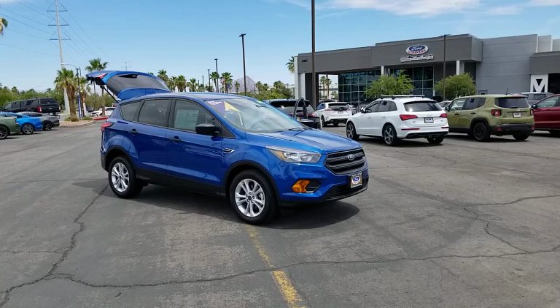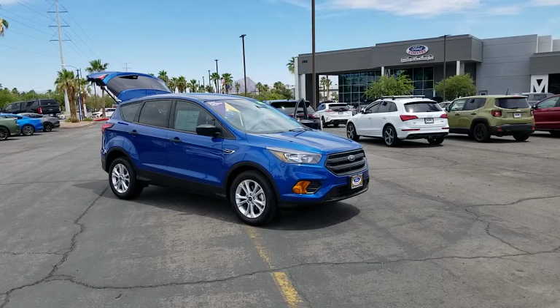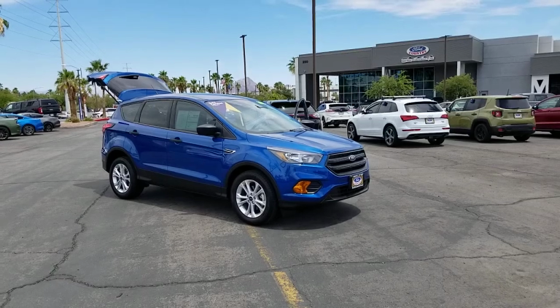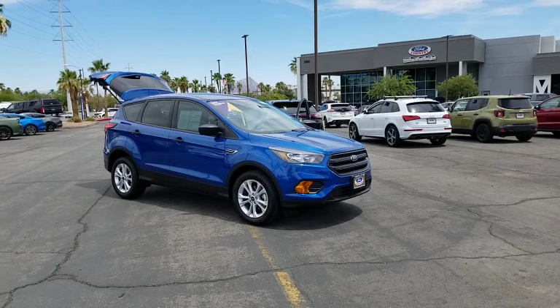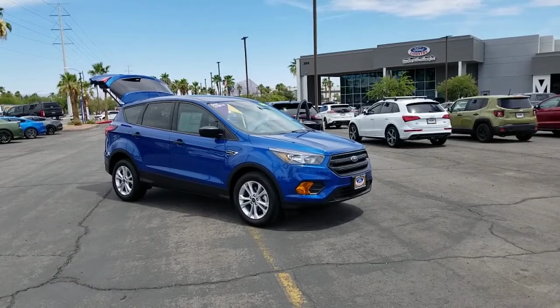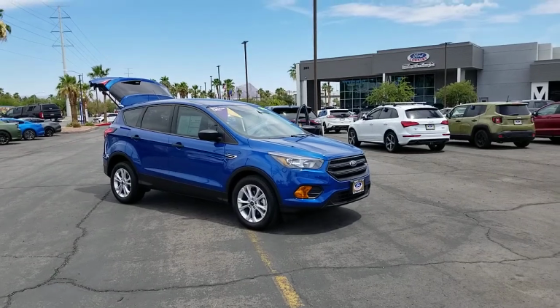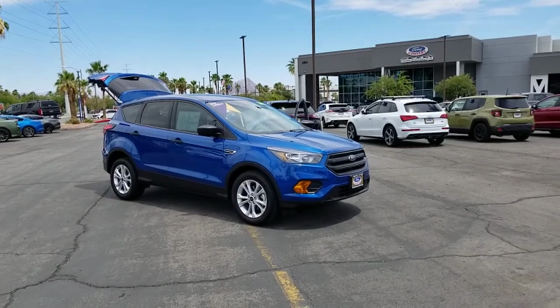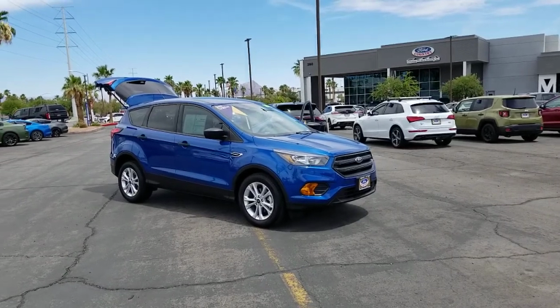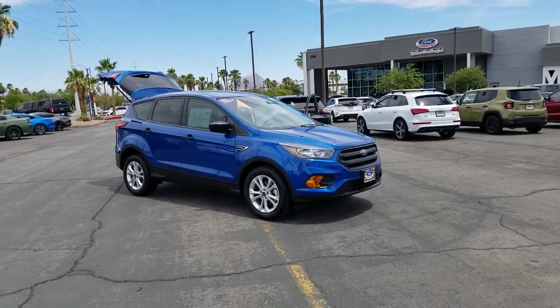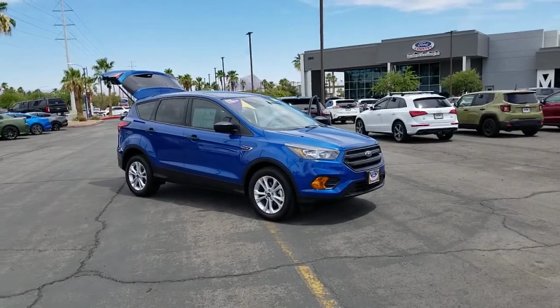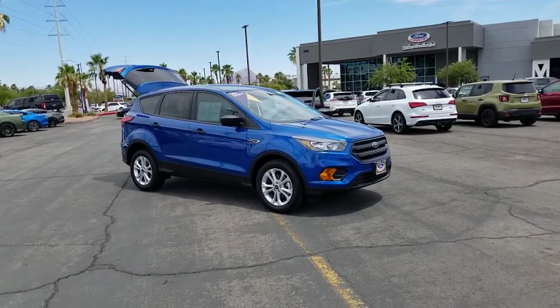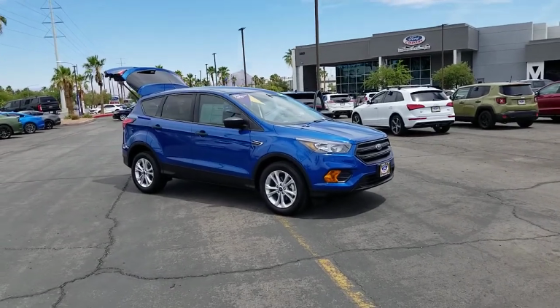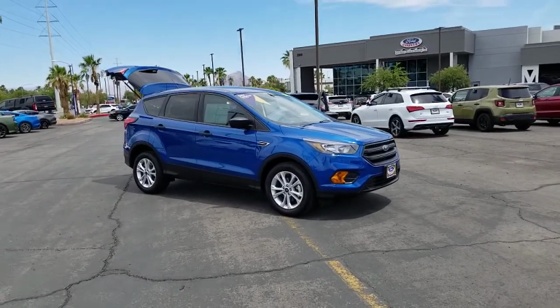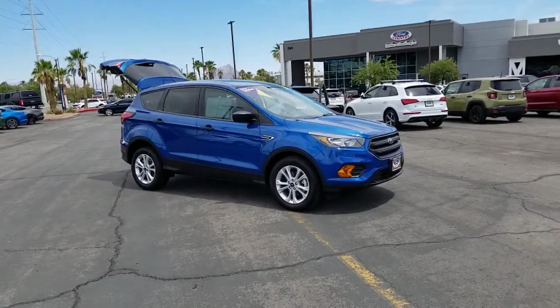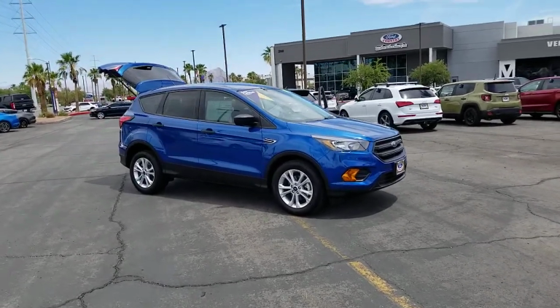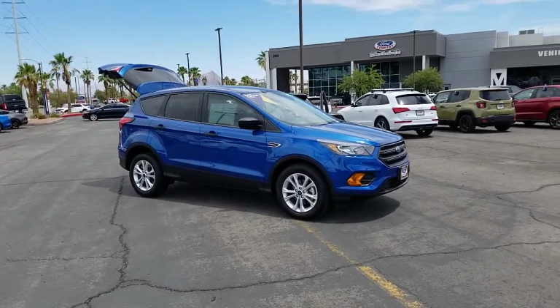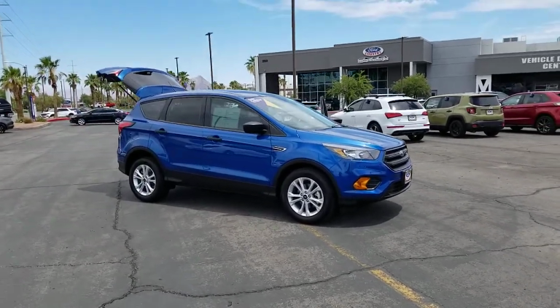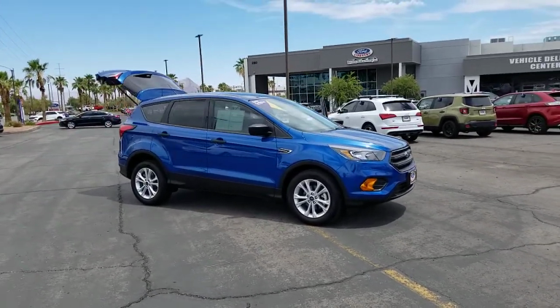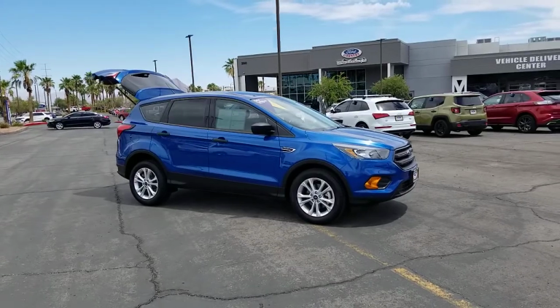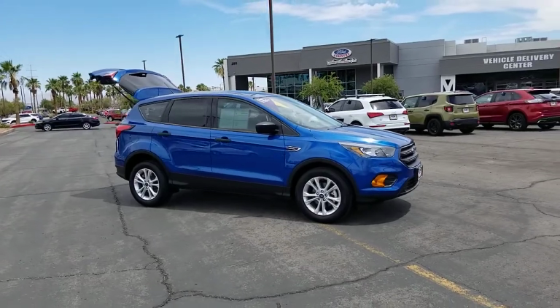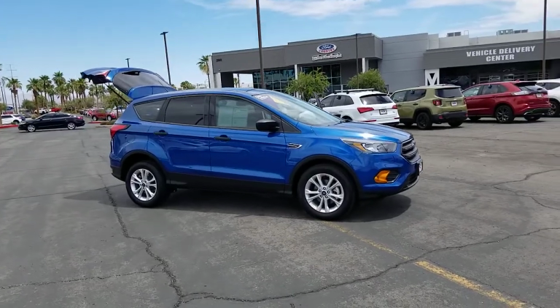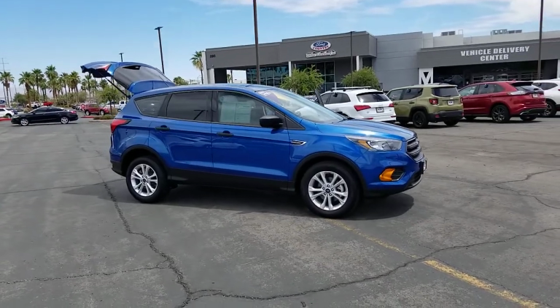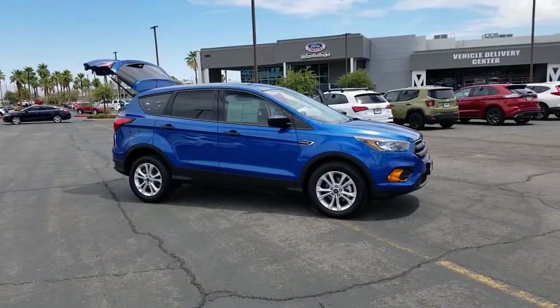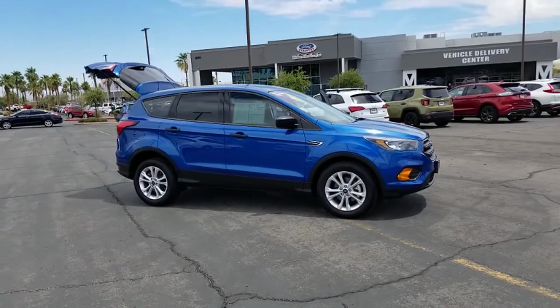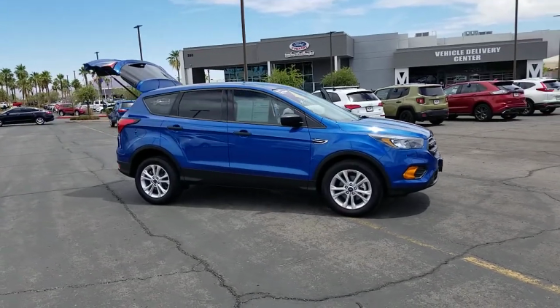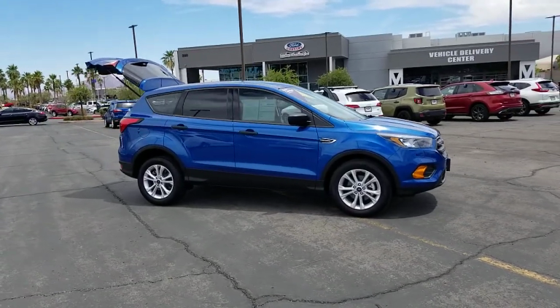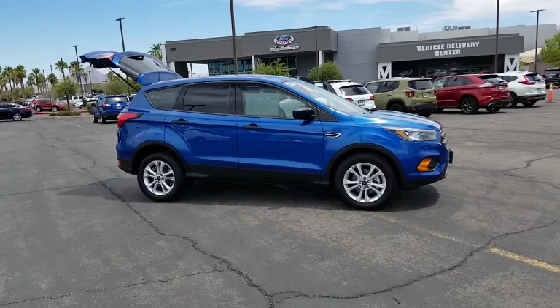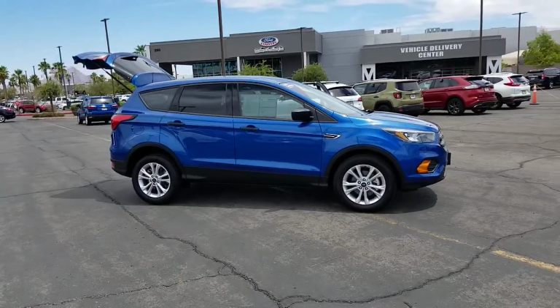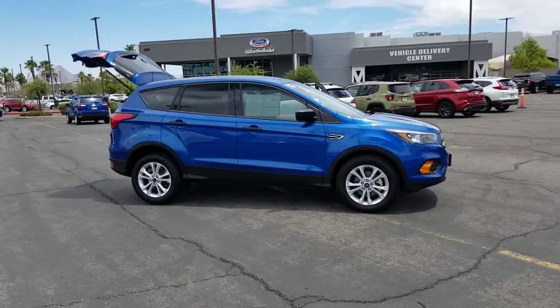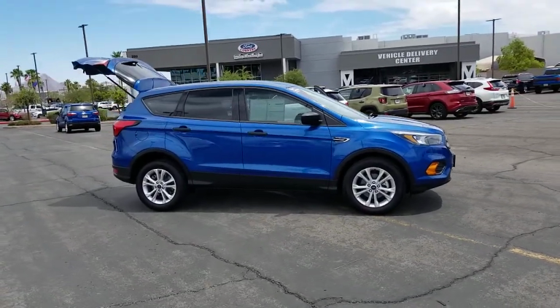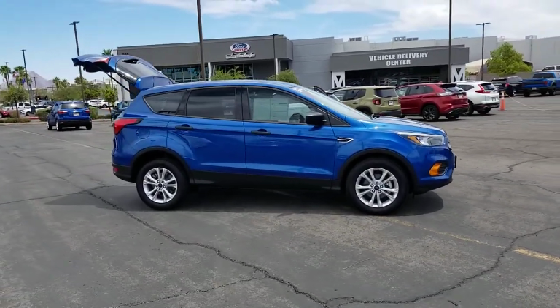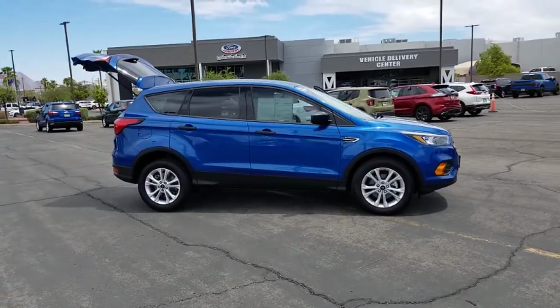Take a moment to check out the 2019 Ford Escape. With less than 15,000 miles on the odometer, this vehicle stands out from the rest.